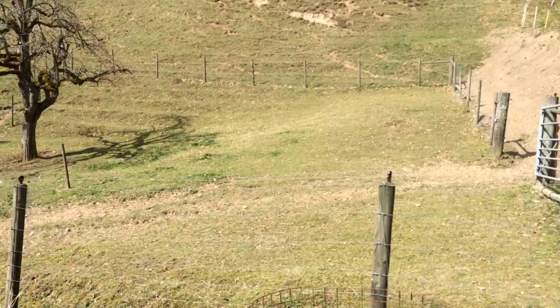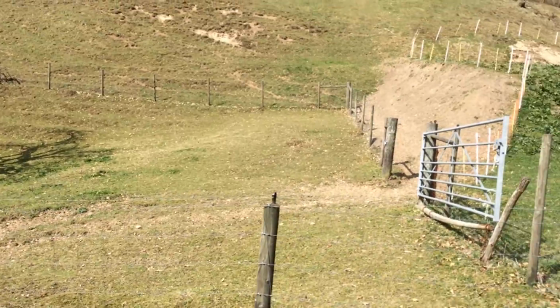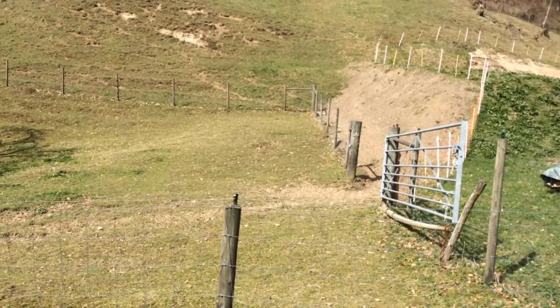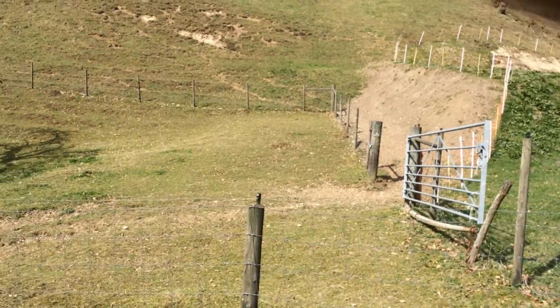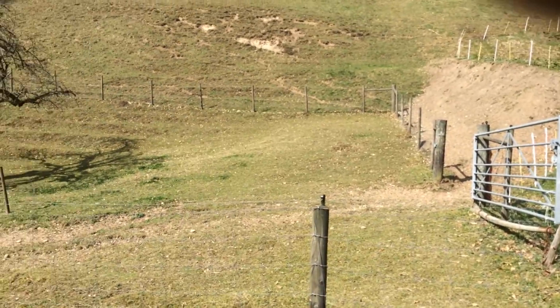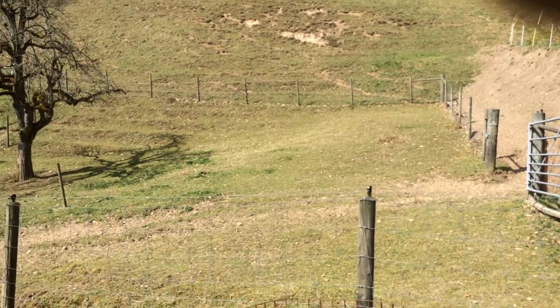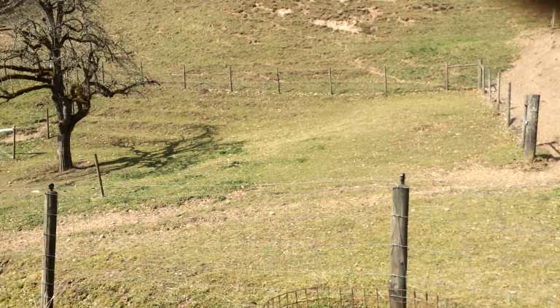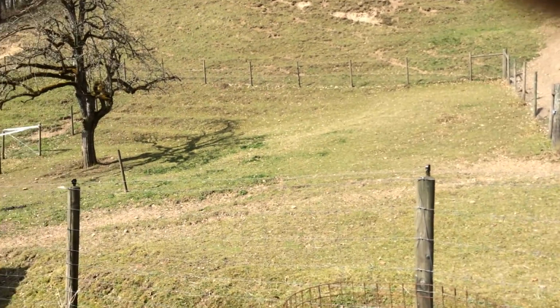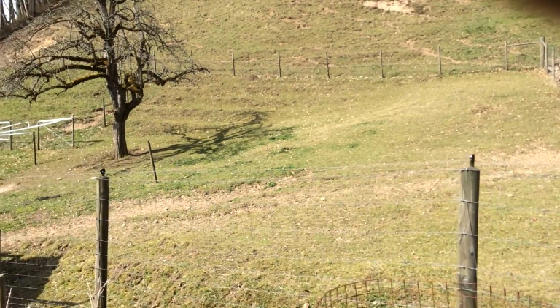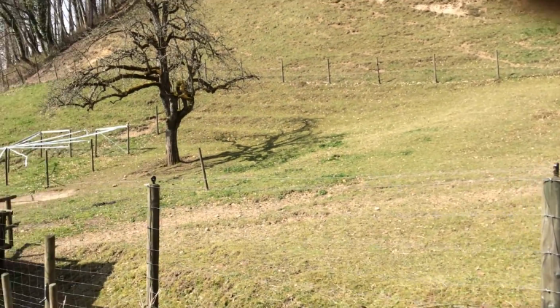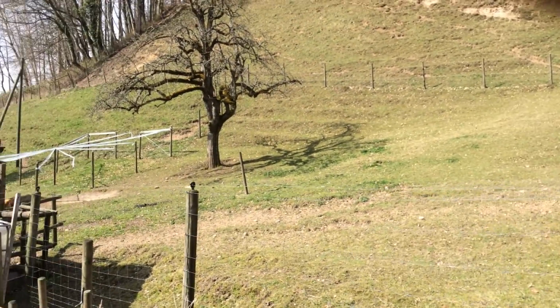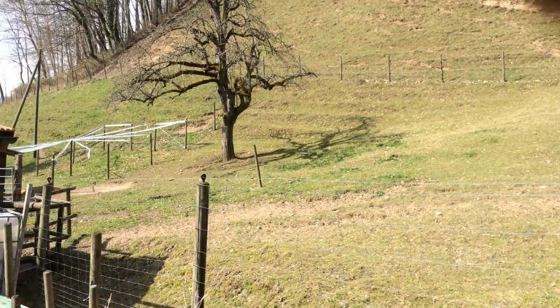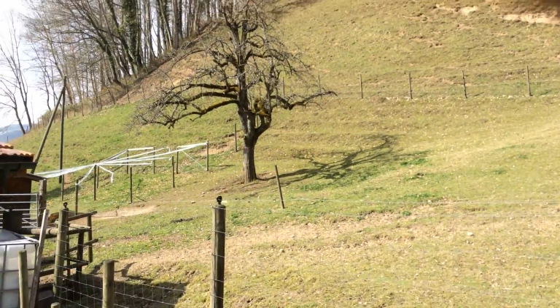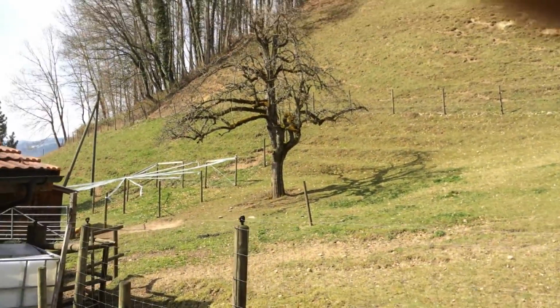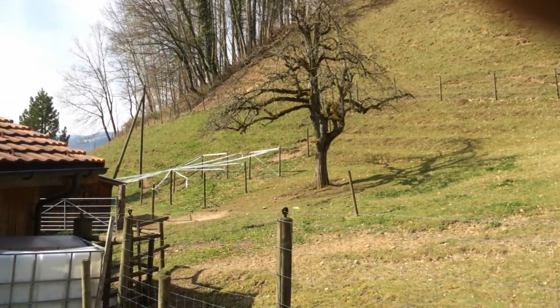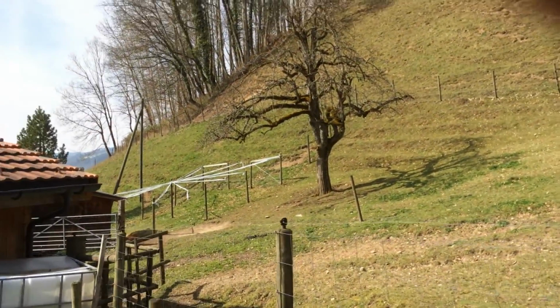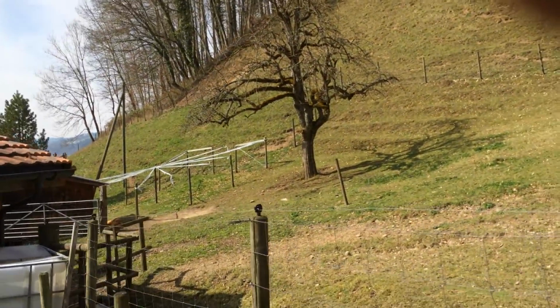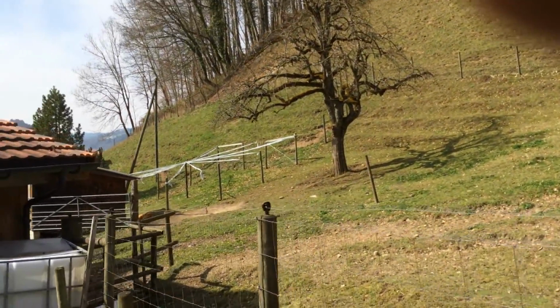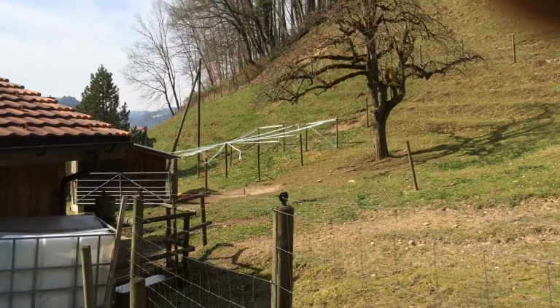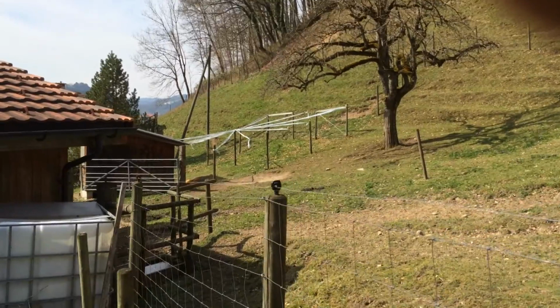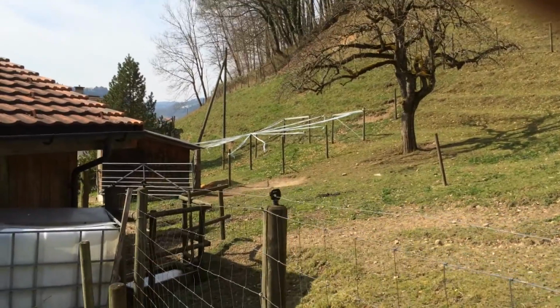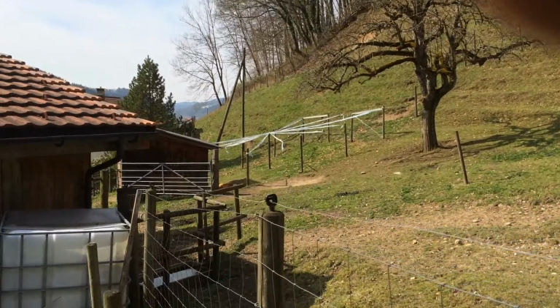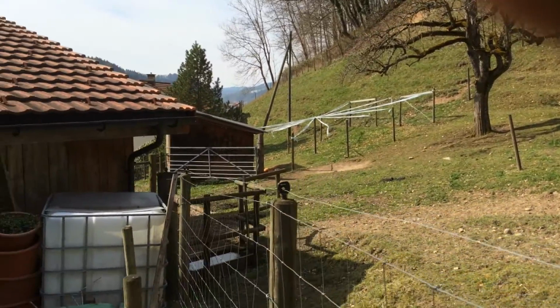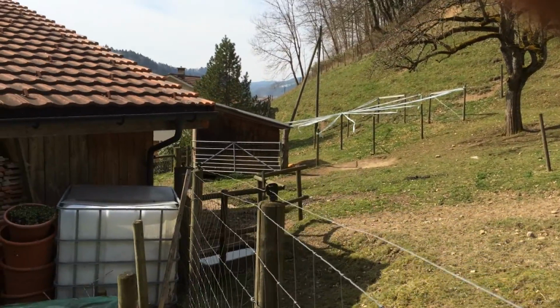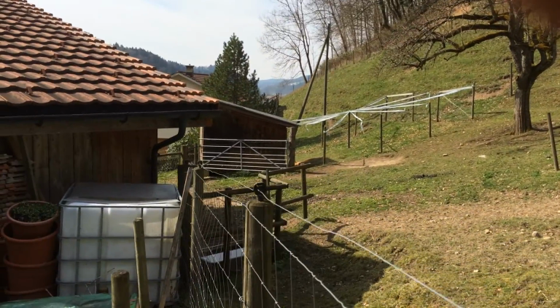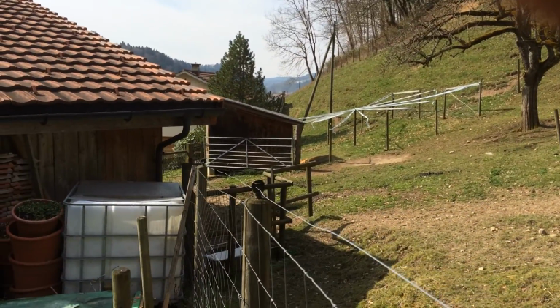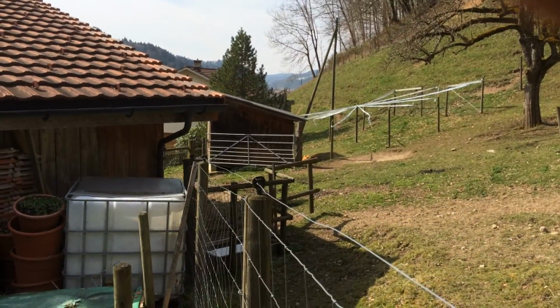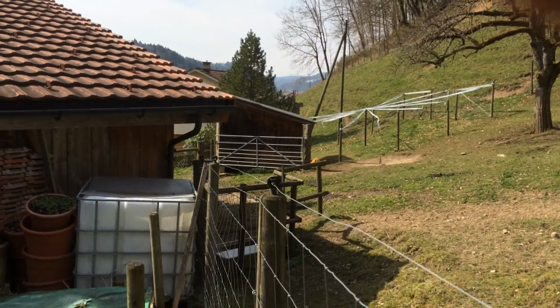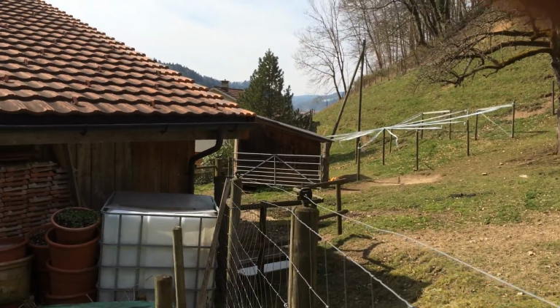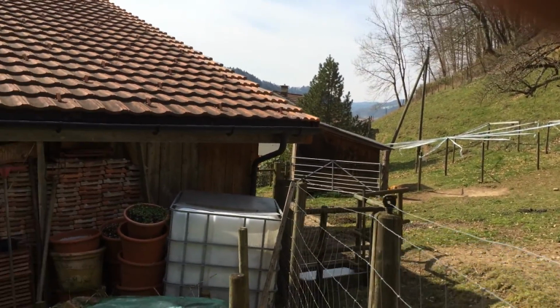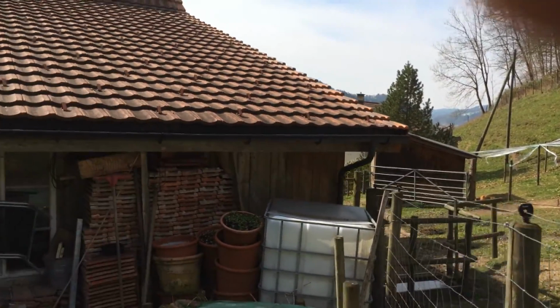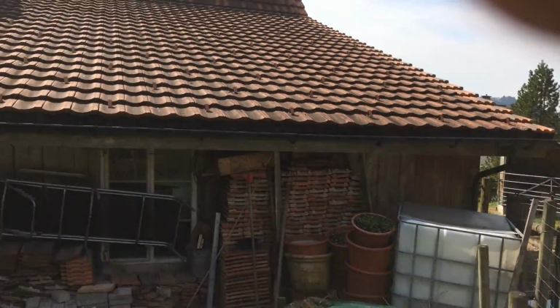We live on a bit of a farm here. There's some alpacas here somewhere, but I don't know where they are today — probably hiding somewhere. You'll see them in one of my next videos.